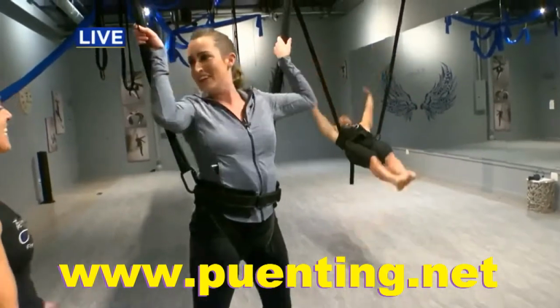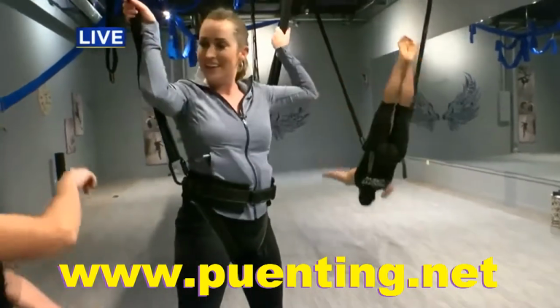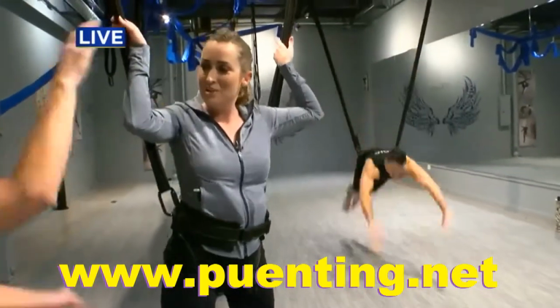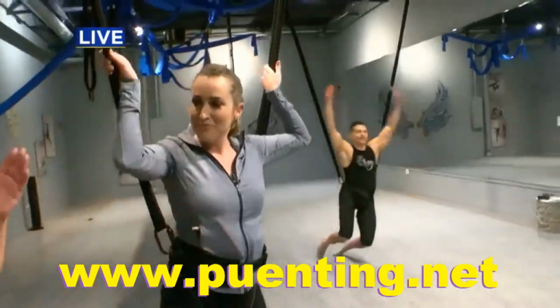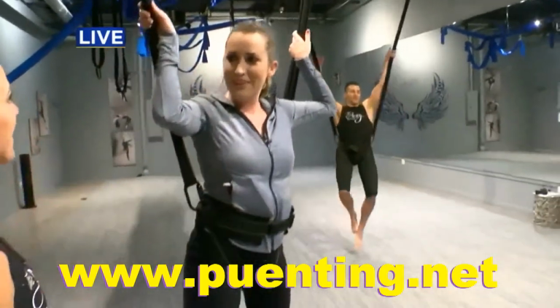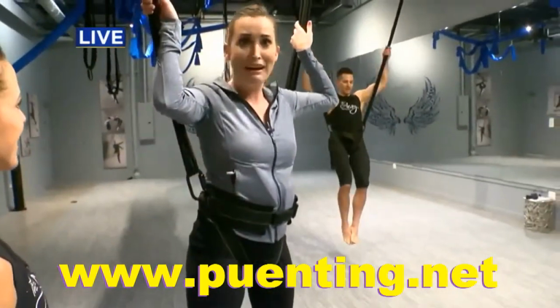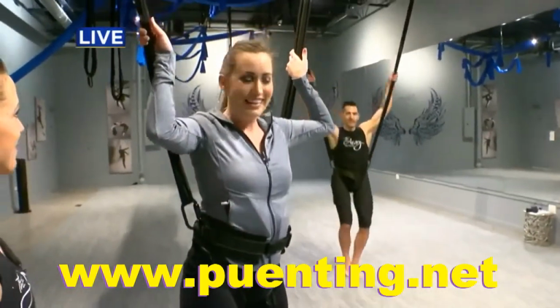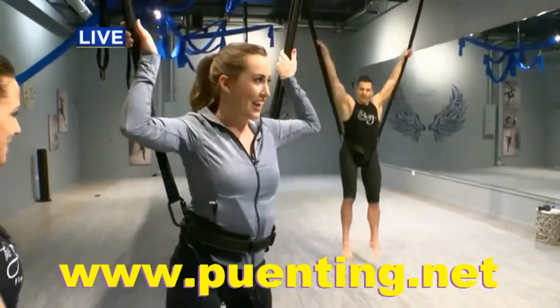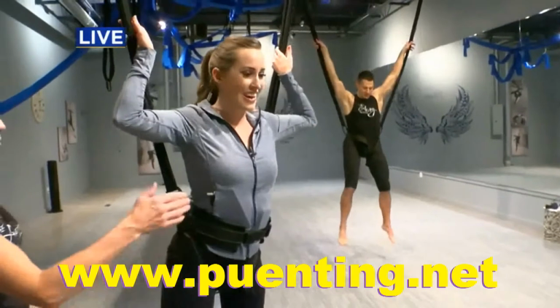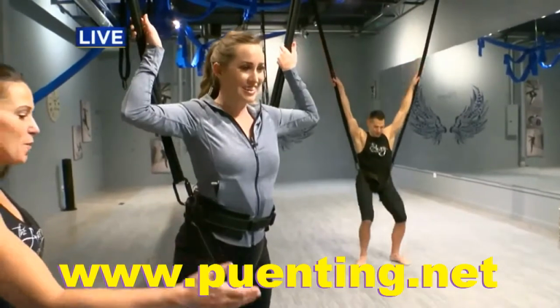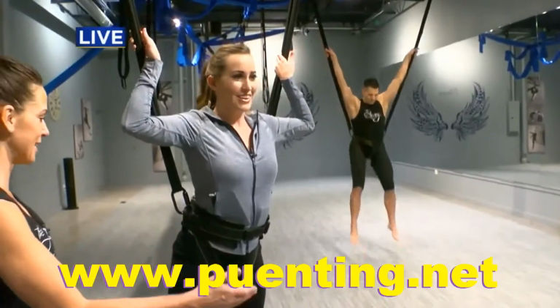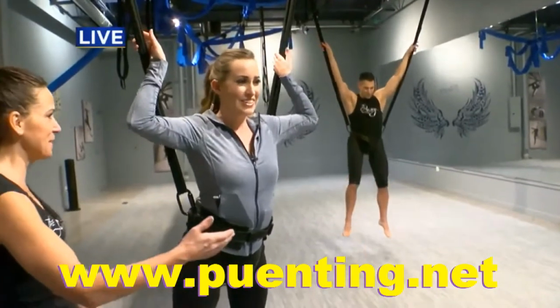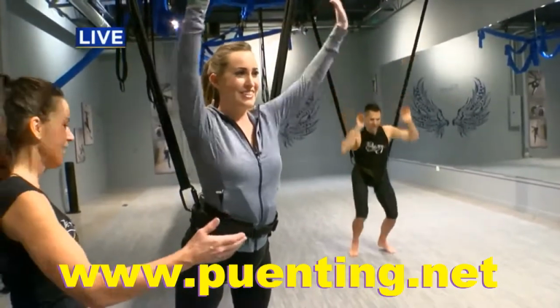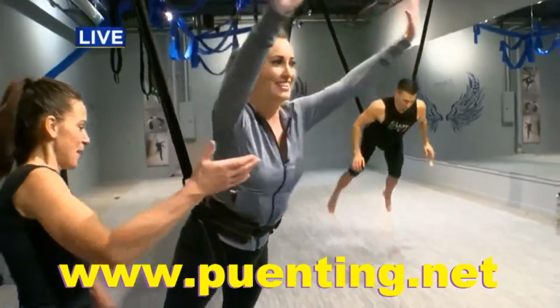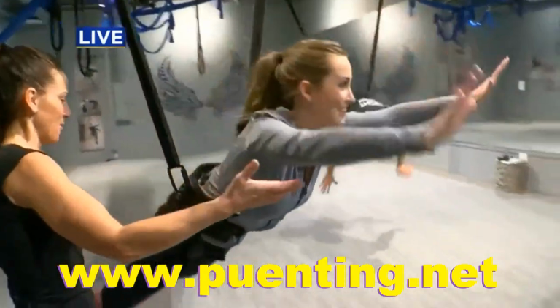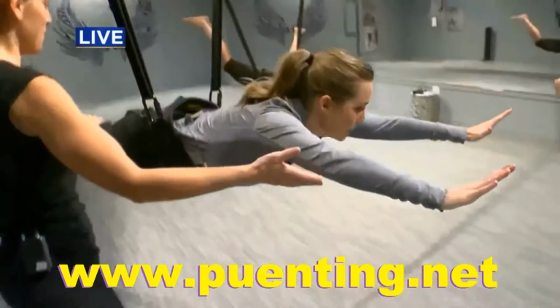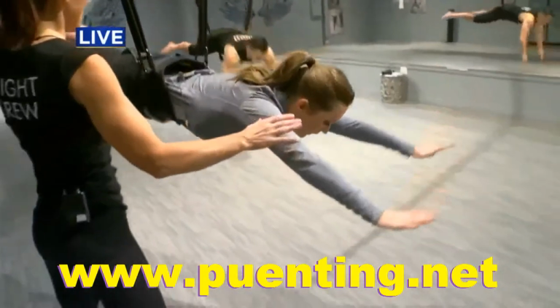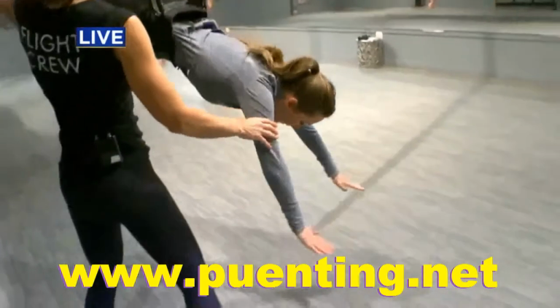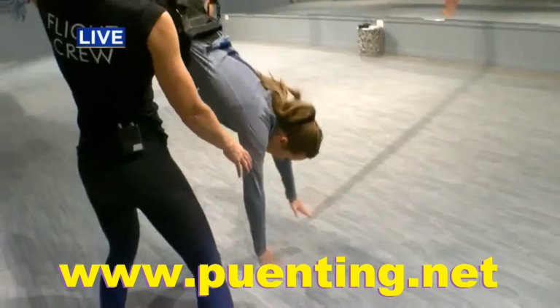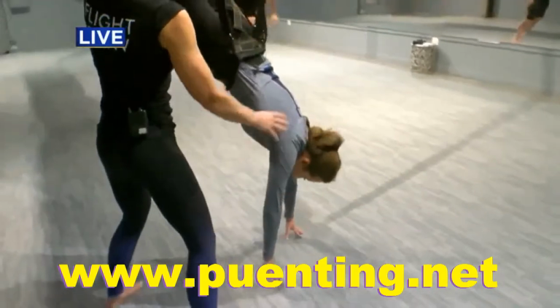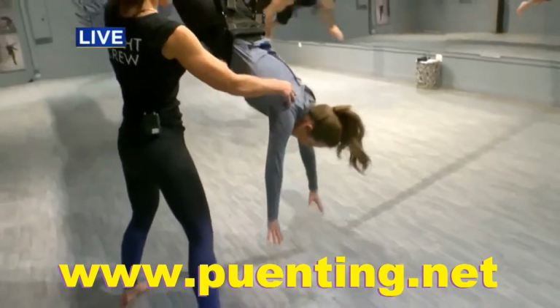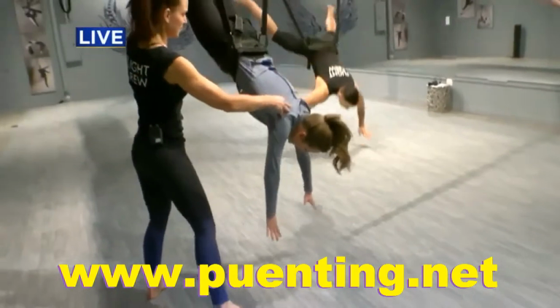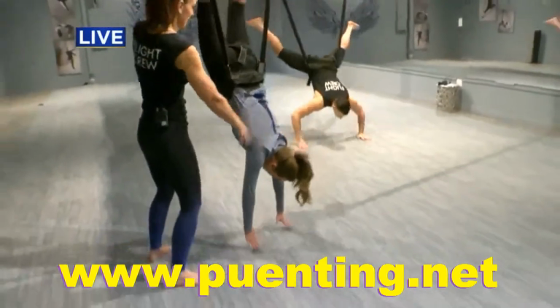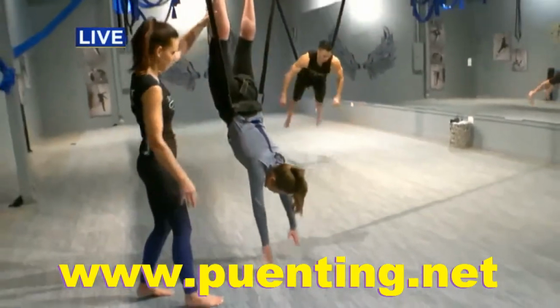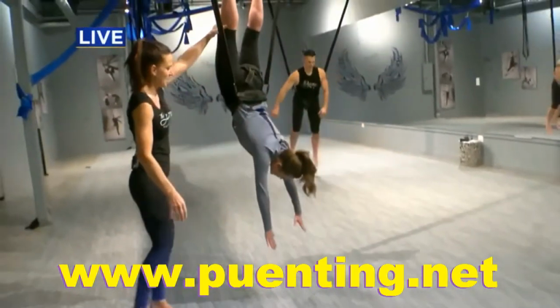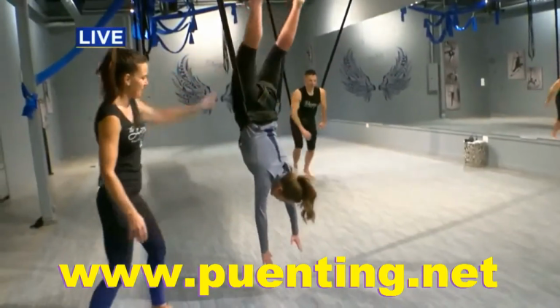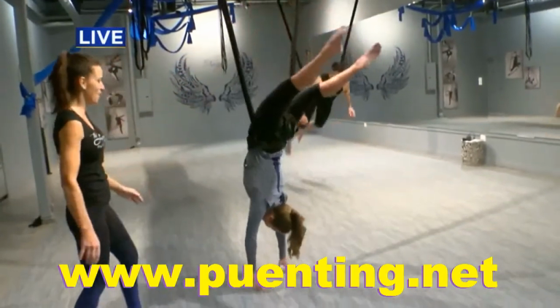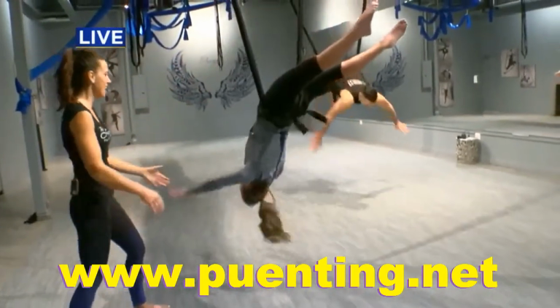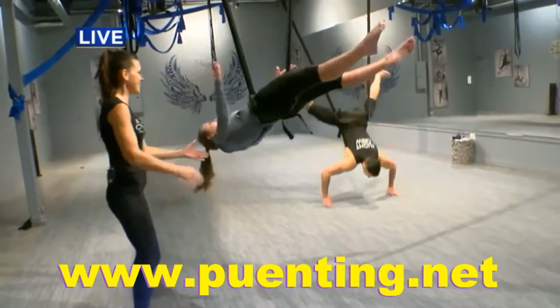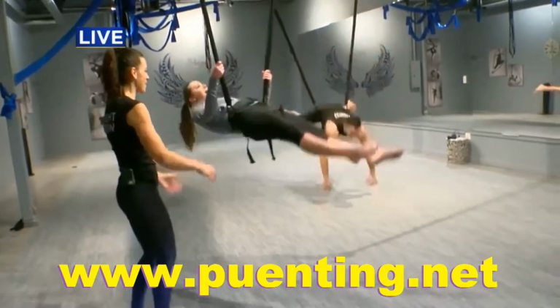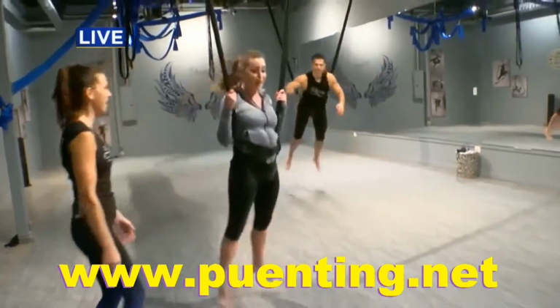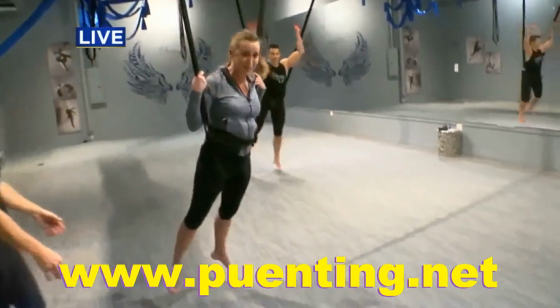So what we're going to then do is try to take you down into a handstand. We're going to go forward again, same plank position. And I'm going to help you take it all the way over. And then you're going to bounce it off of your fingertips. Keeping your legs straight up in the air — there it is. And she's going to come all the way around. Unexpected swing!